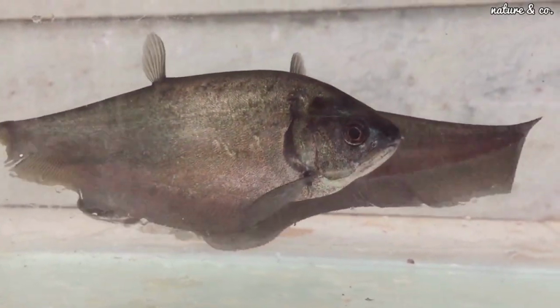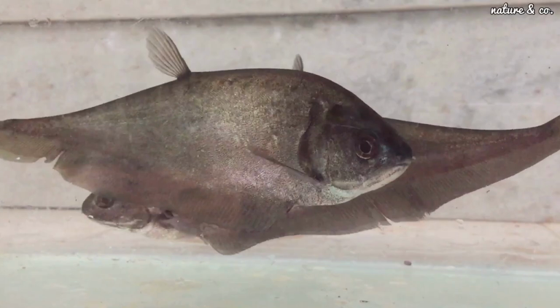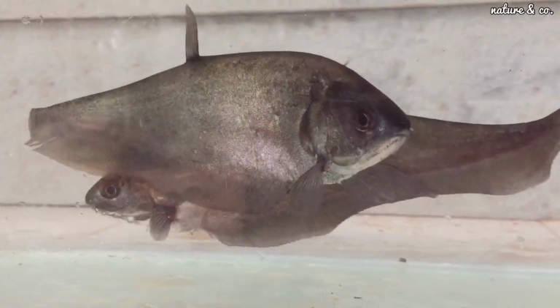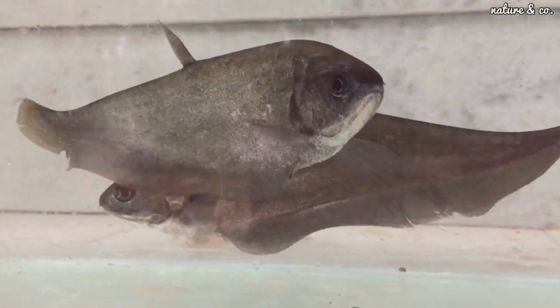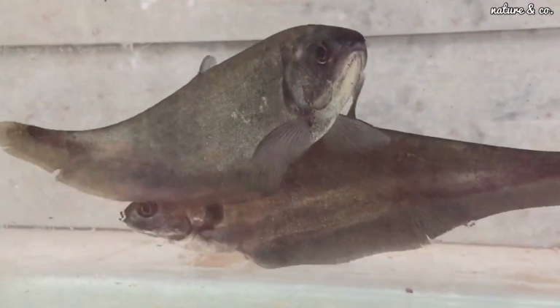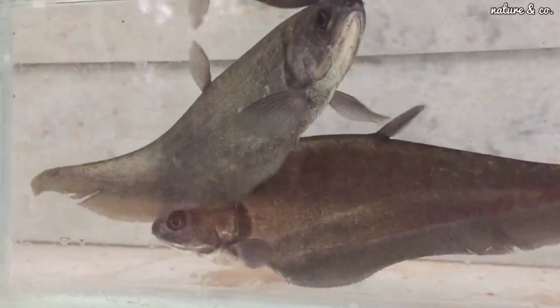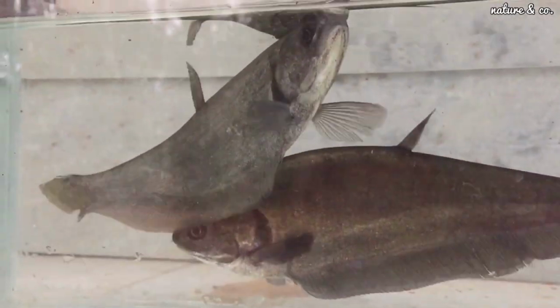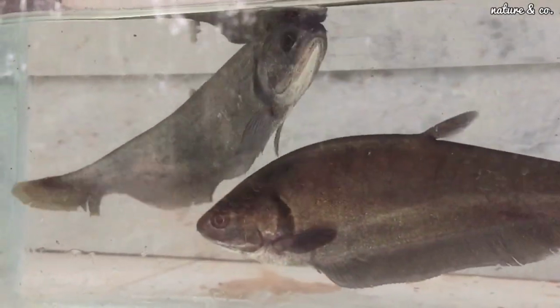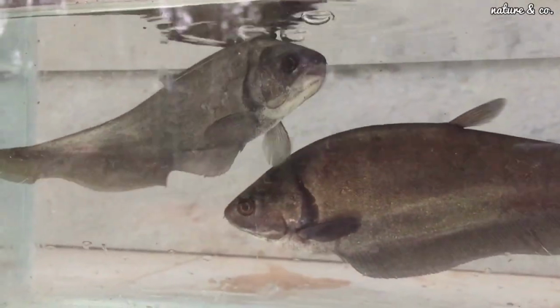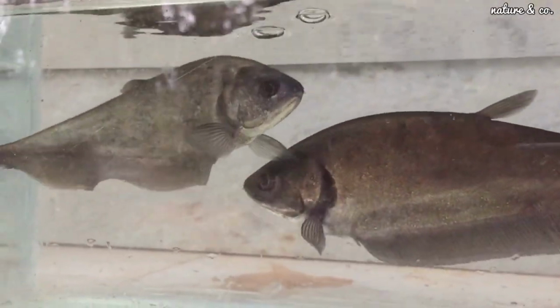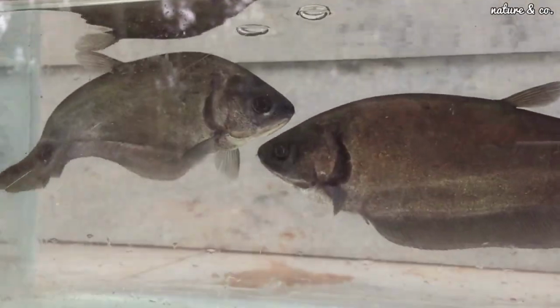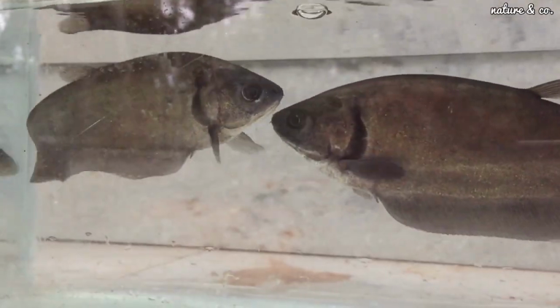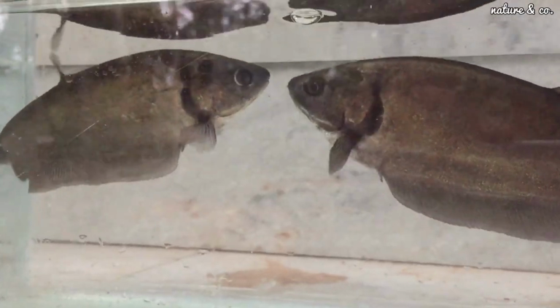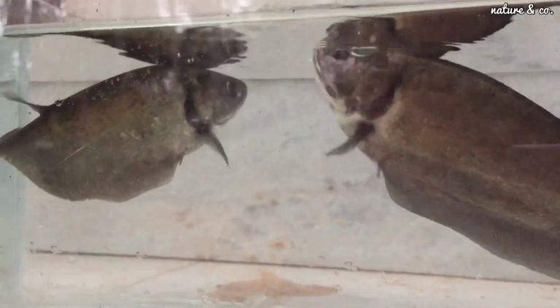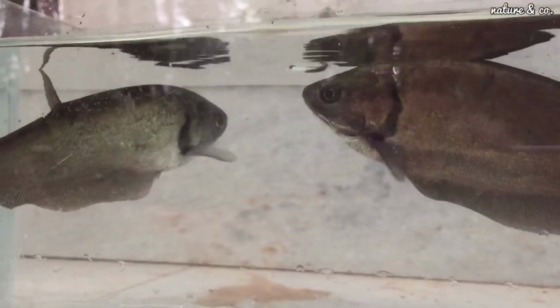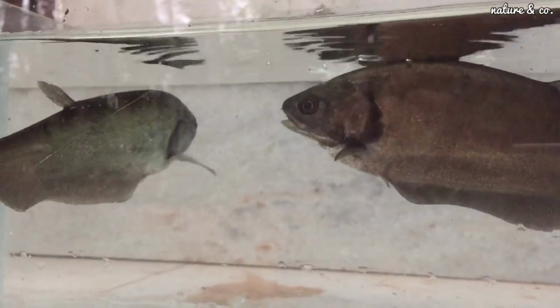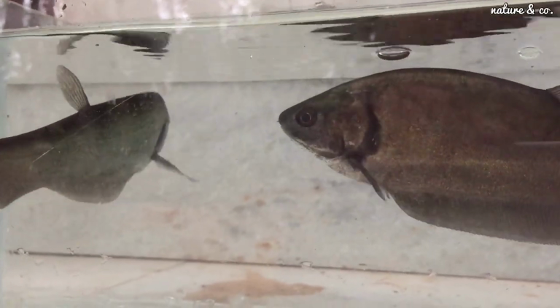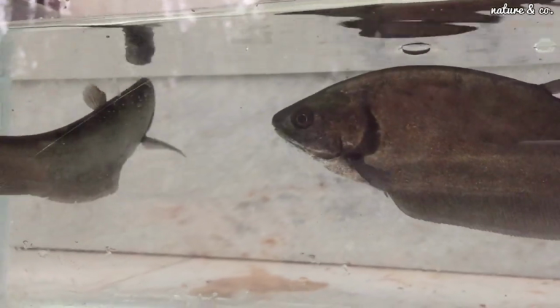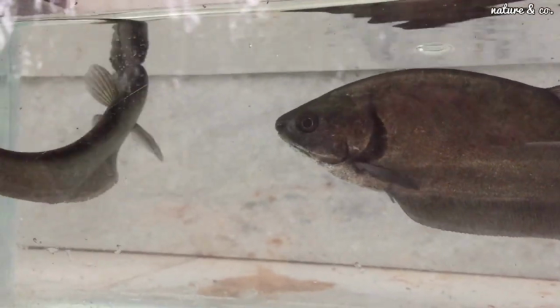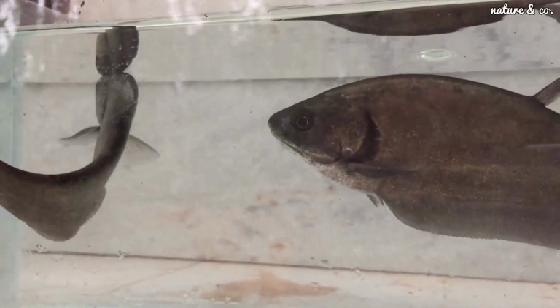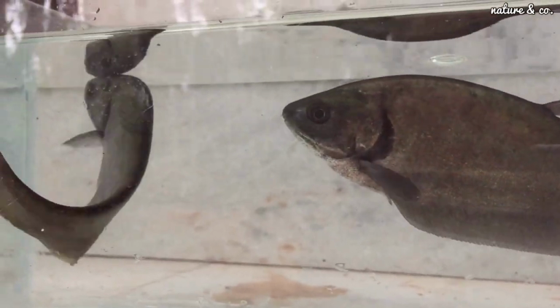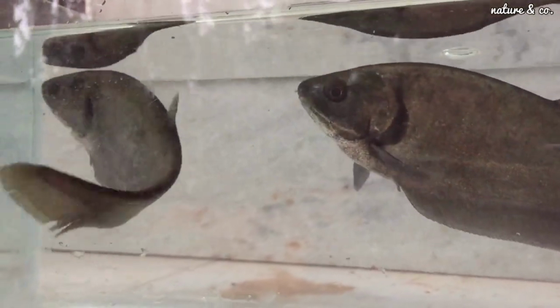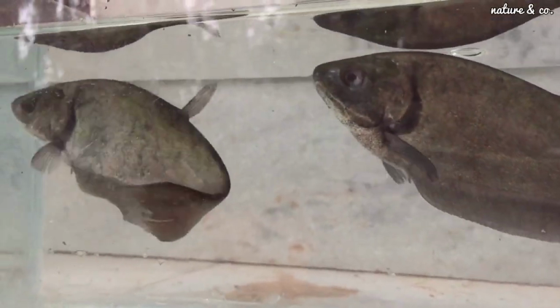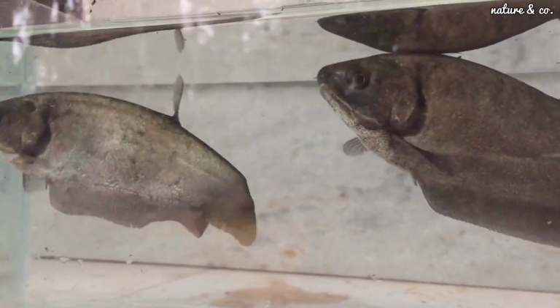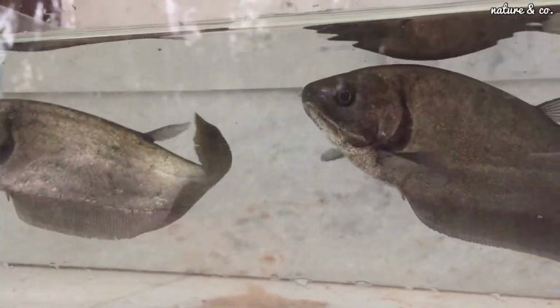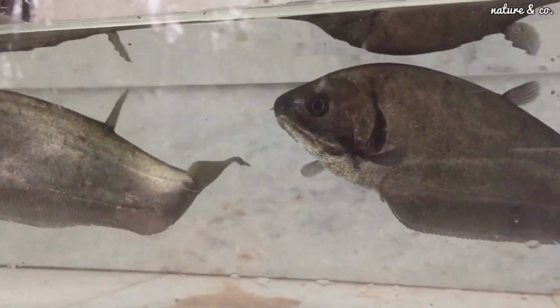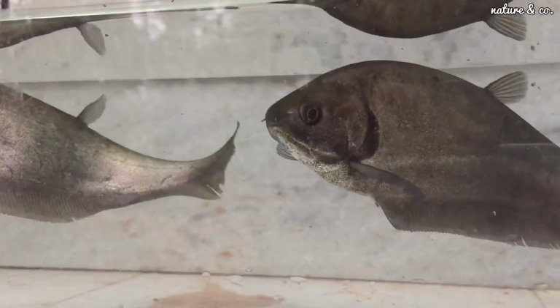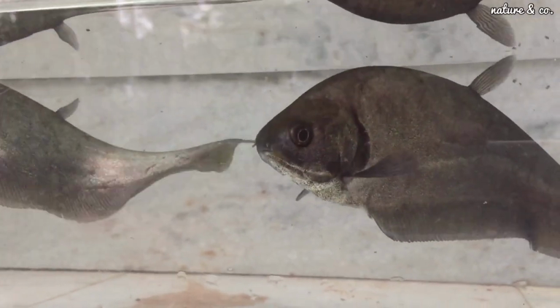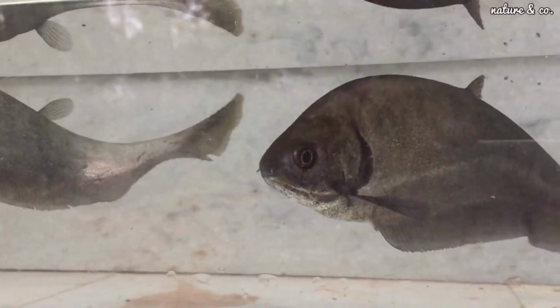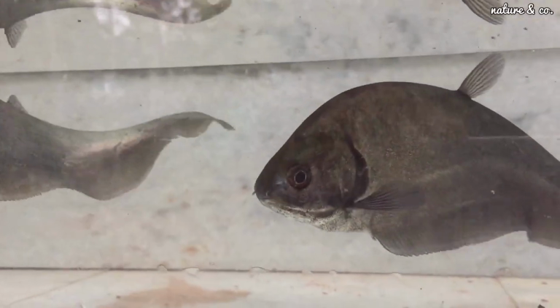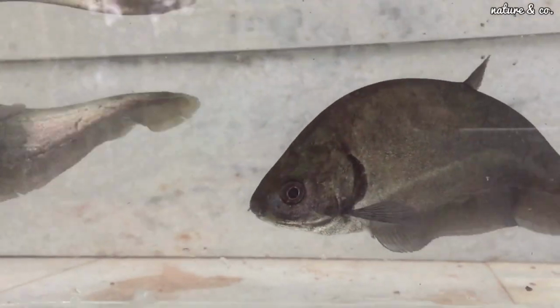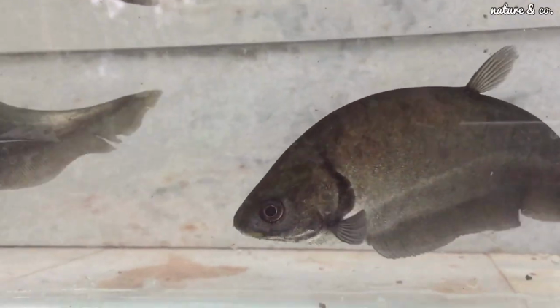I will be able to do a little bit of breeding. Because I have a male or female, I will be able to get some breeding going. If I have a good pair, I will be able to get nice fish.